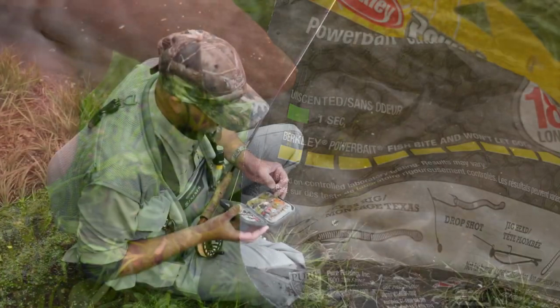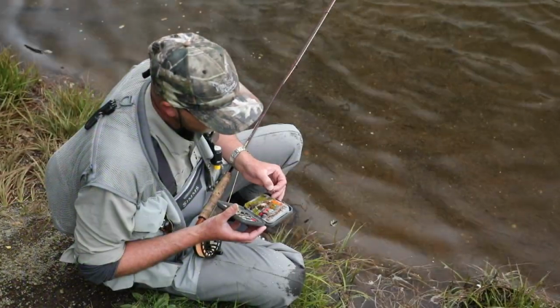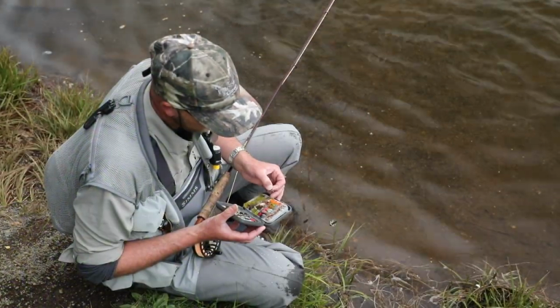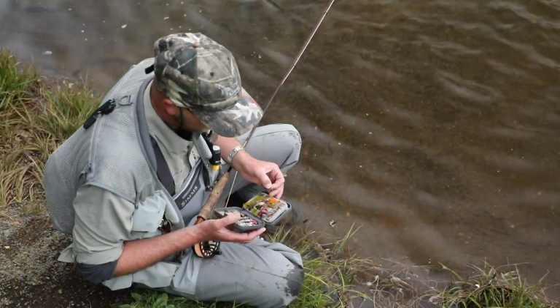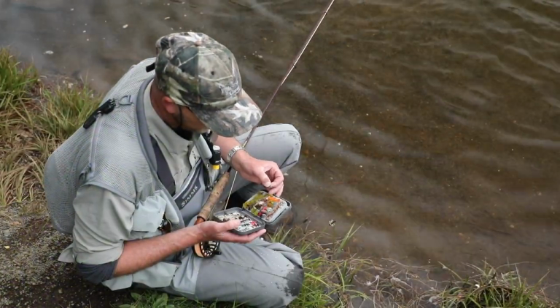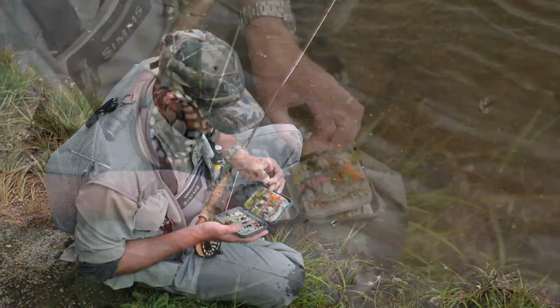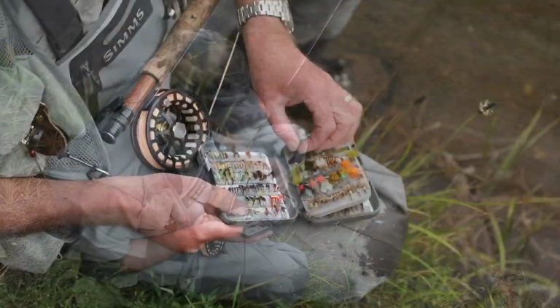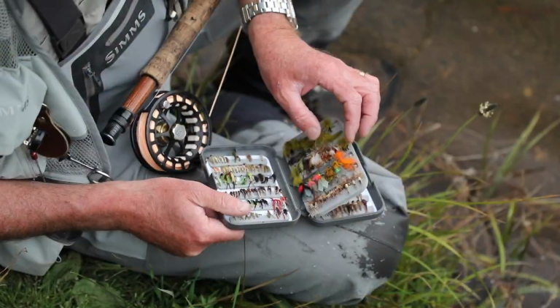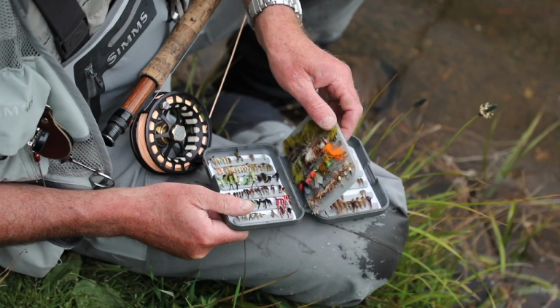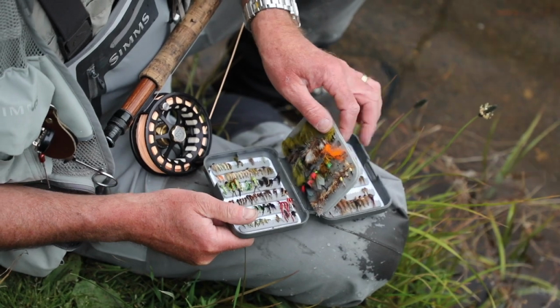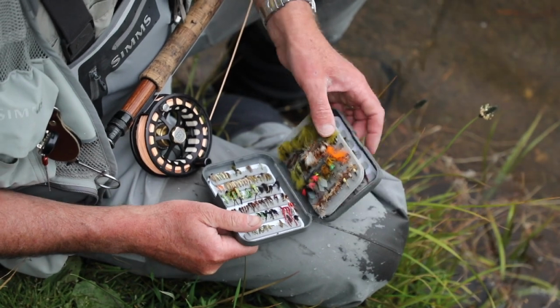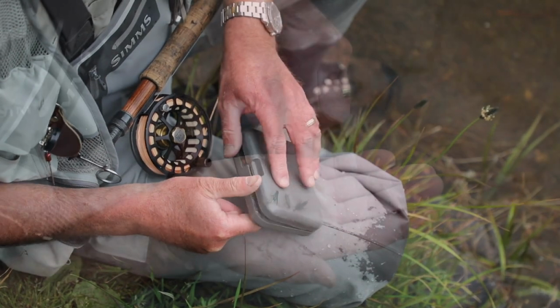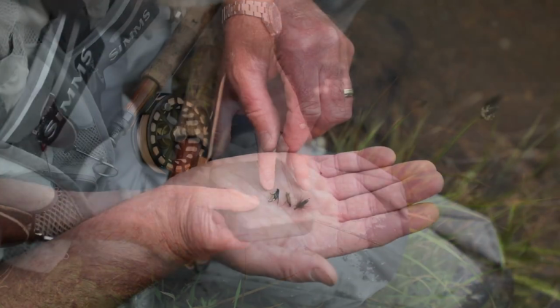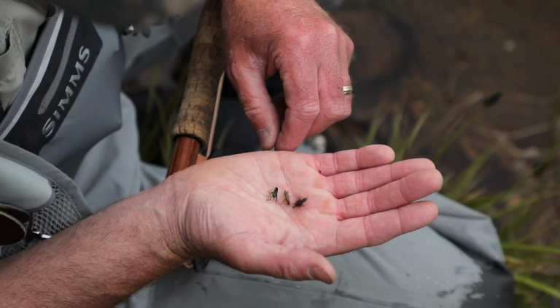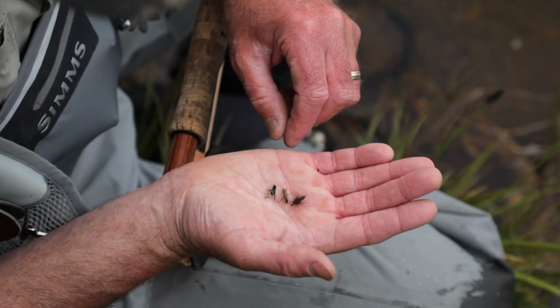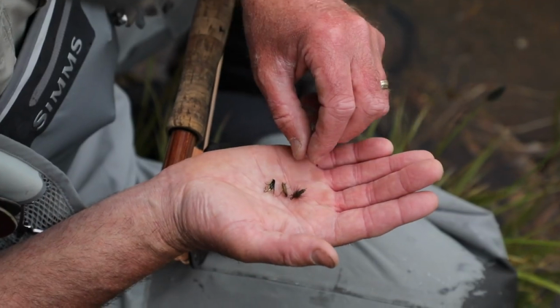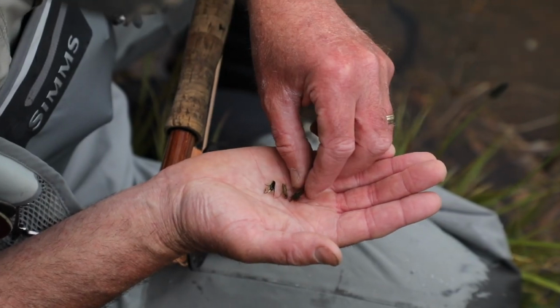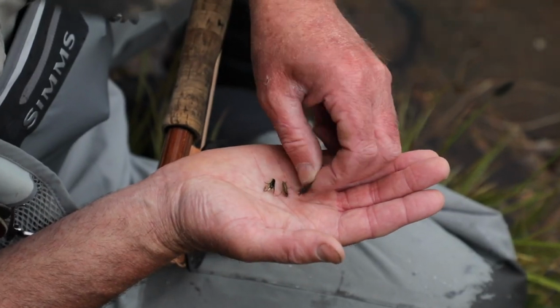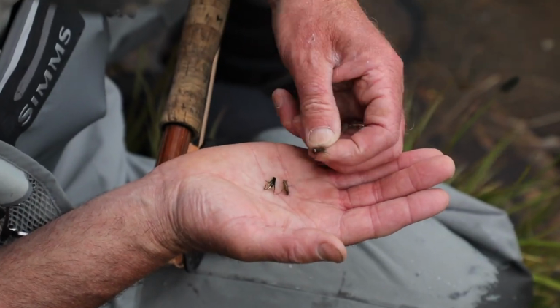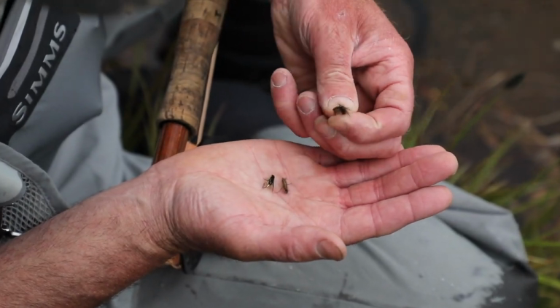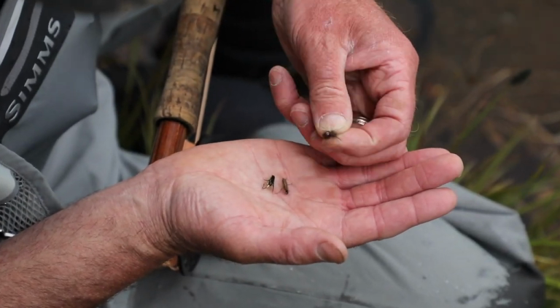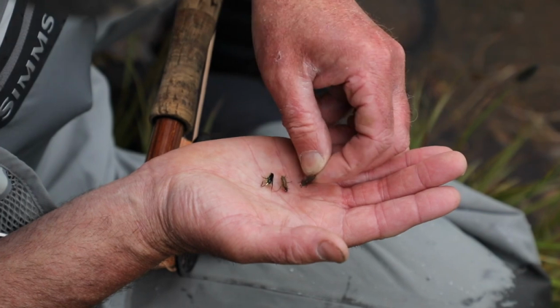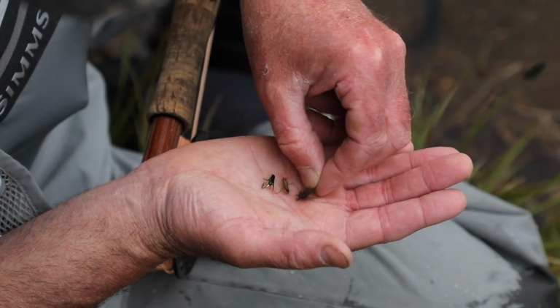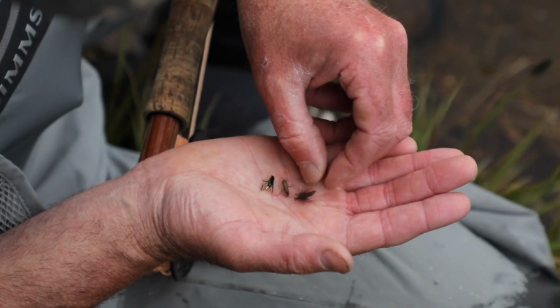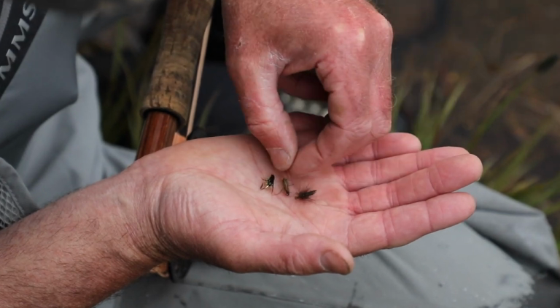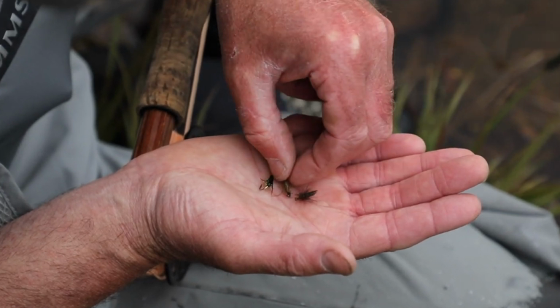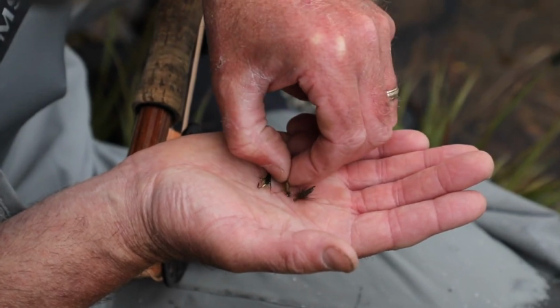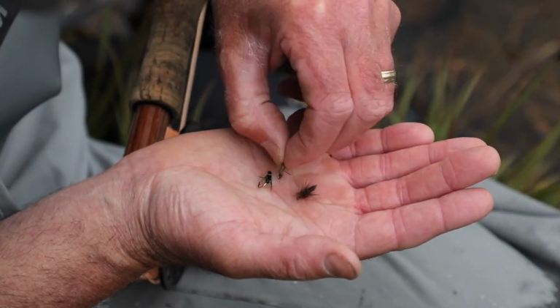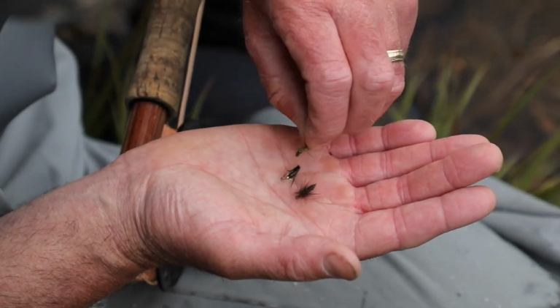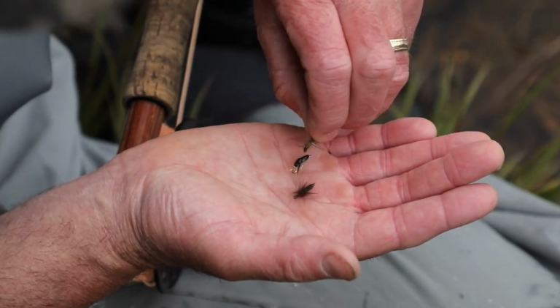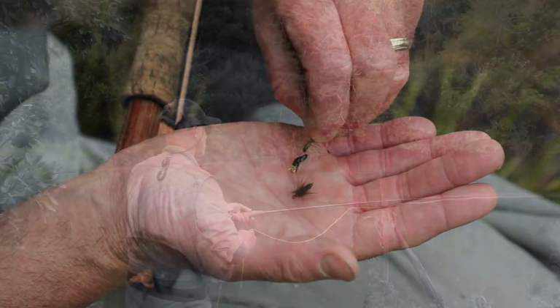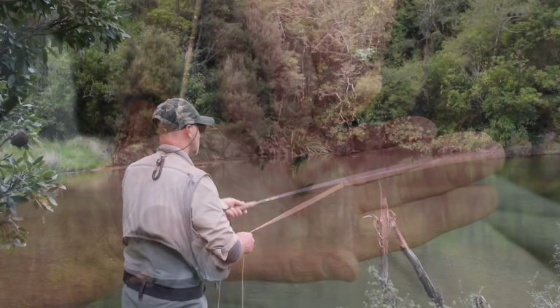Water snails and water boatmen, or Corixa, are common food here. So if you're fly fishing you want to match your flies to these. Other foods include midges and, particularly at Sullivan's Dam, bullies.